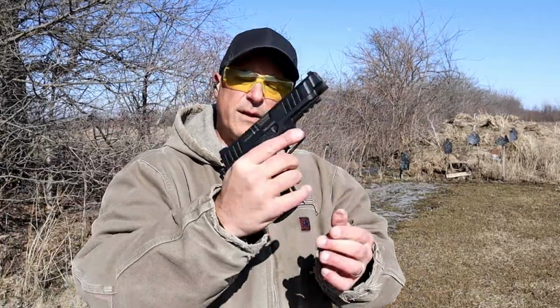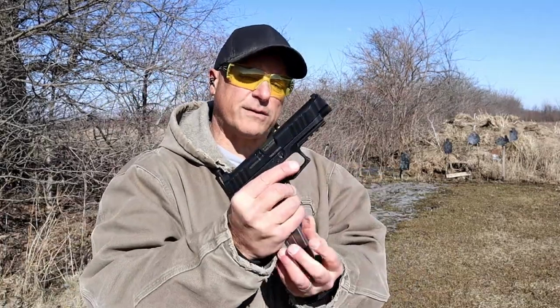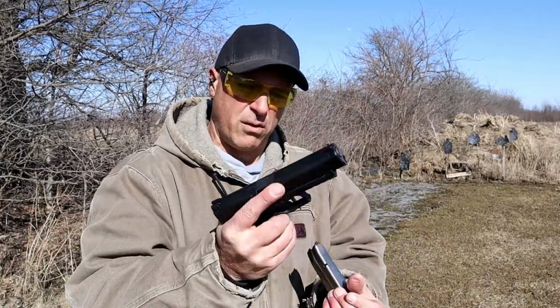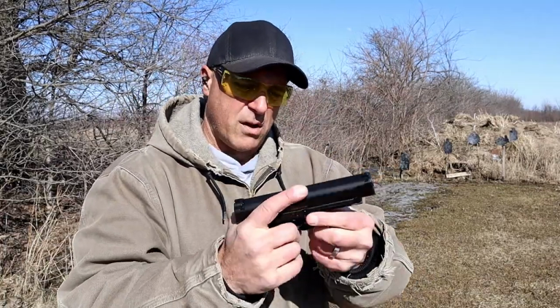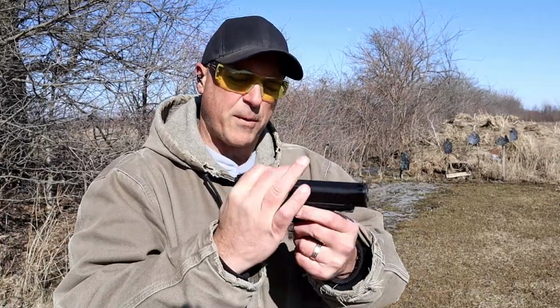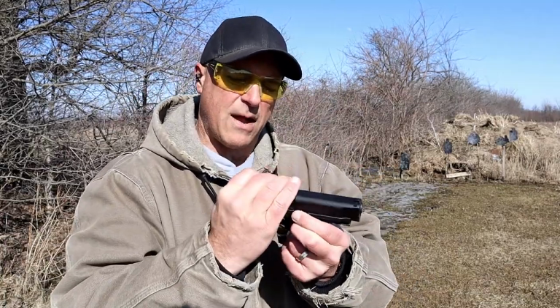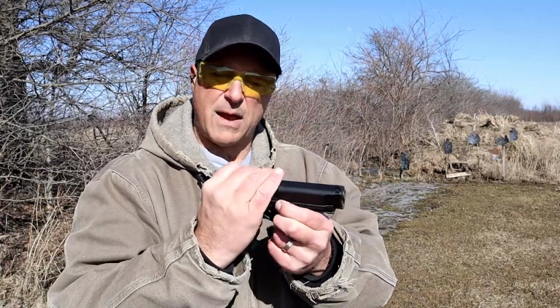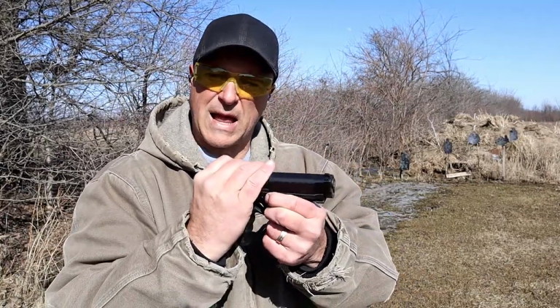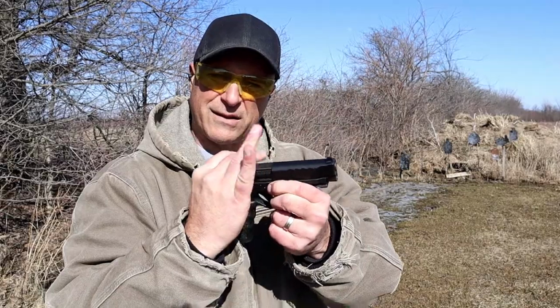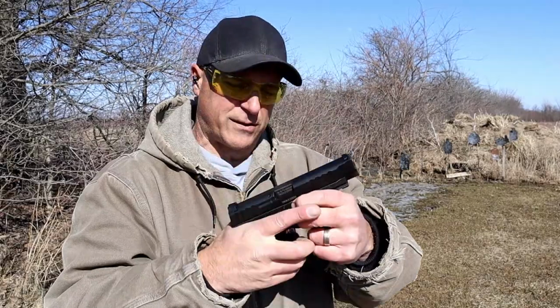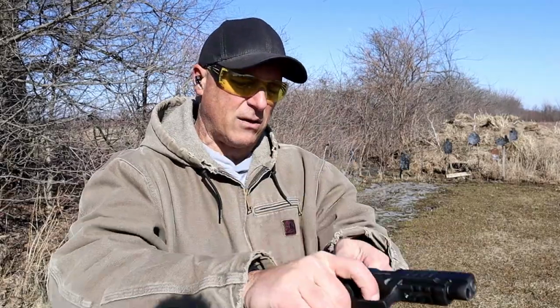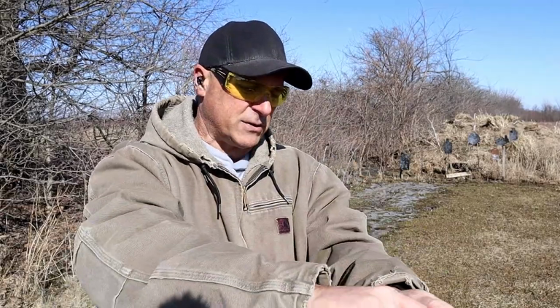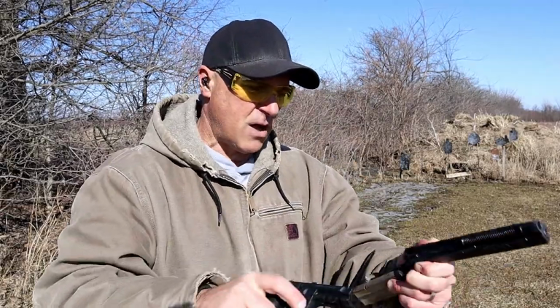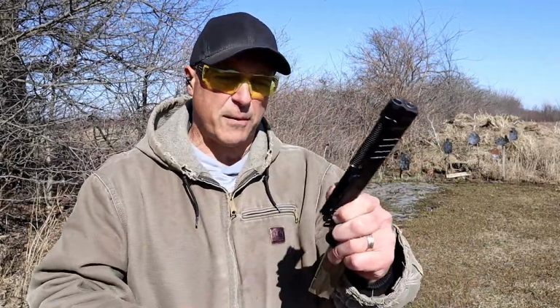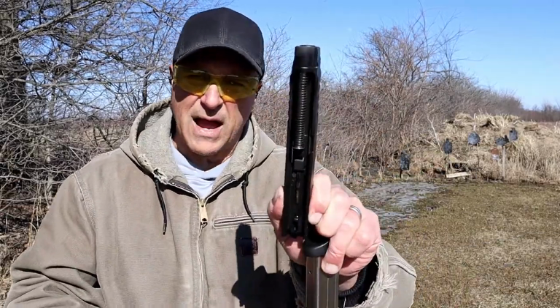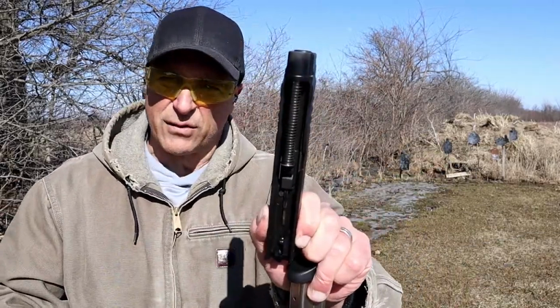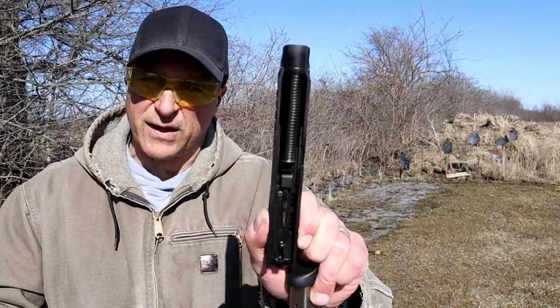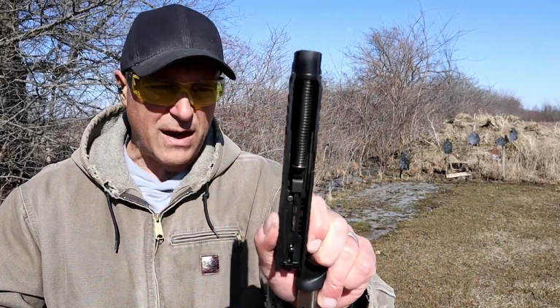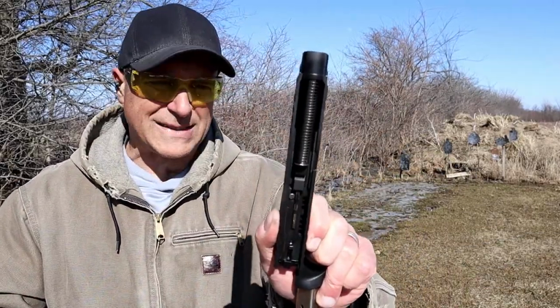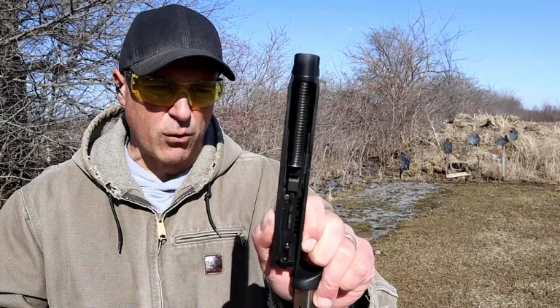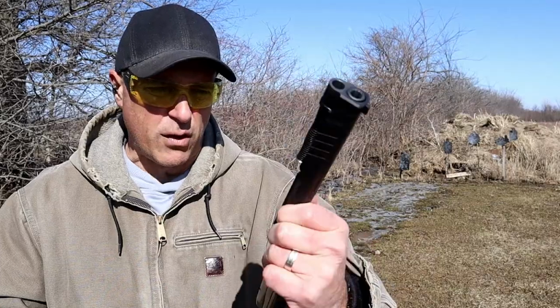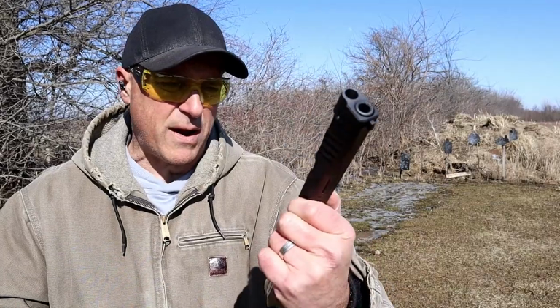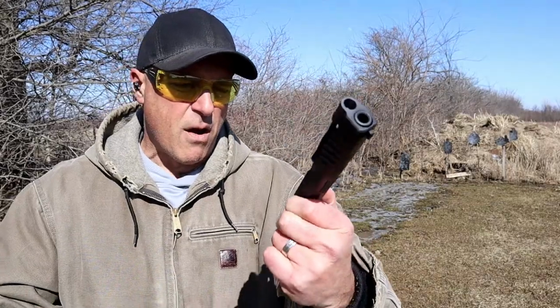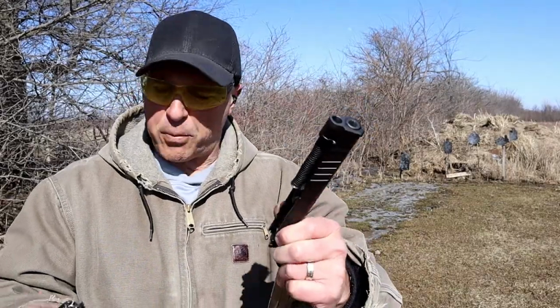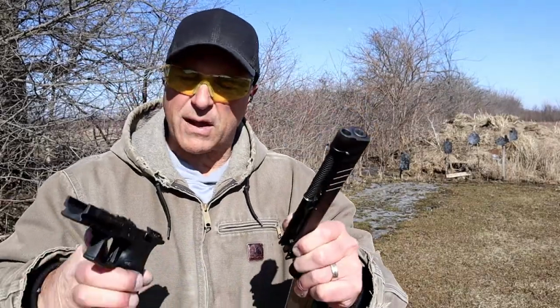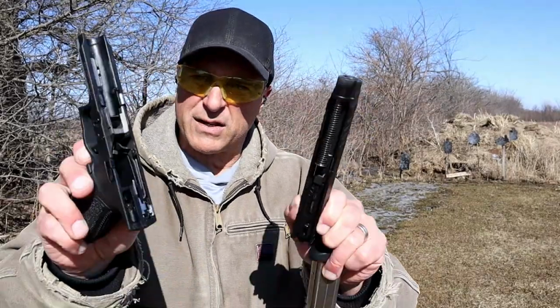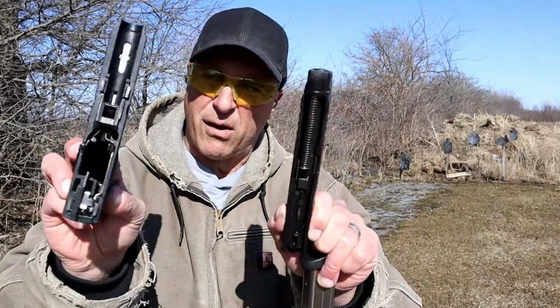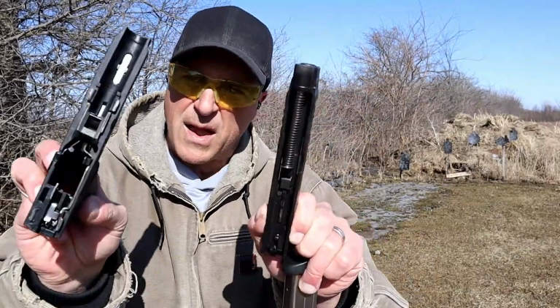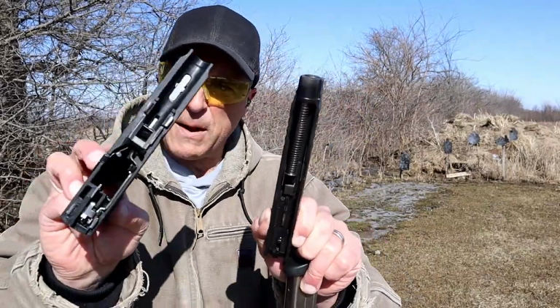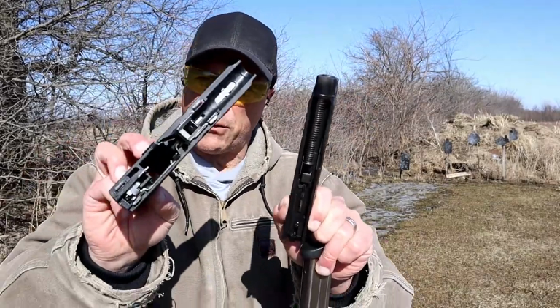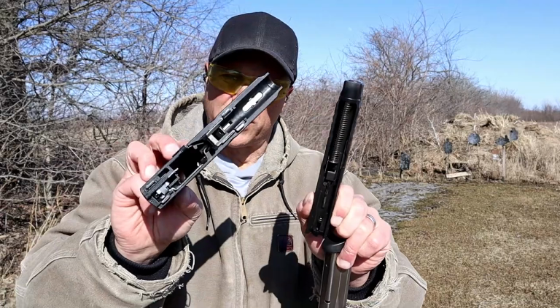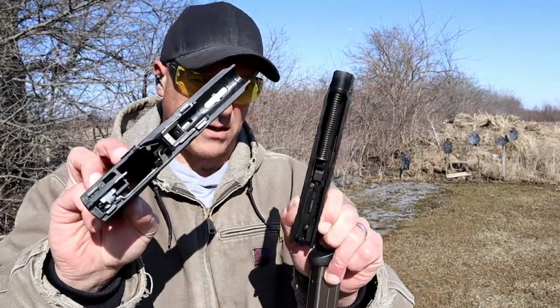Easy disassembly — it breaks down the same as a Glock. It does have those takedown levers. Off comes the slide. There's your steel guide rod, single recoil spring, 4.7 inch barrel, and pretty beefy rails.